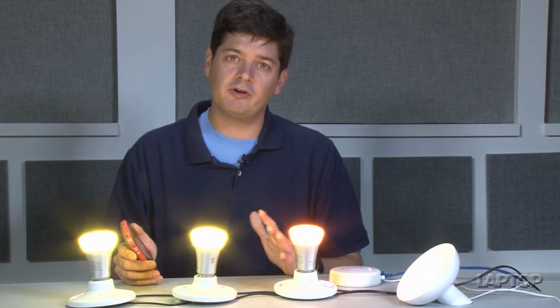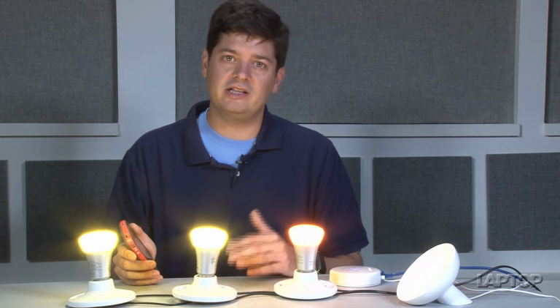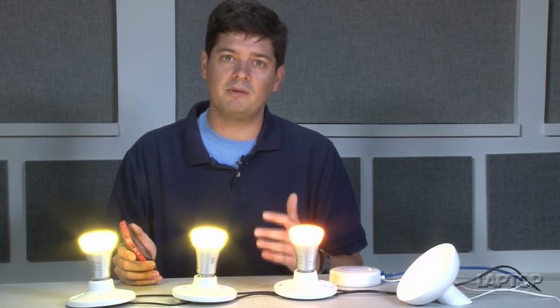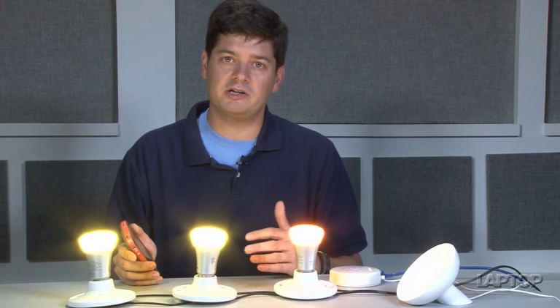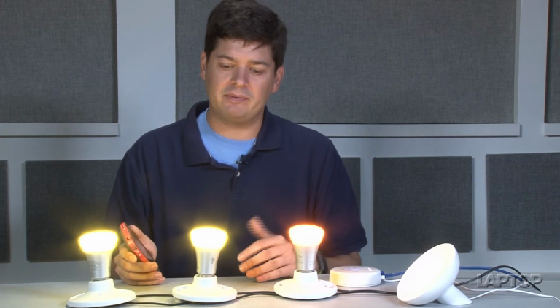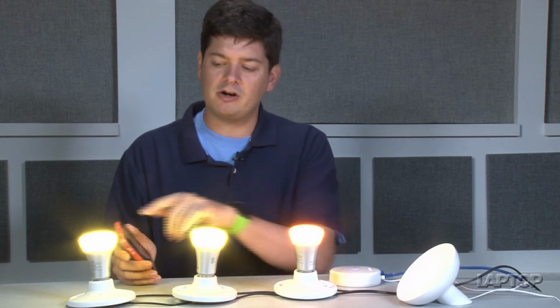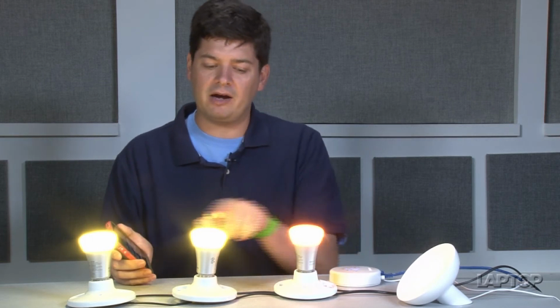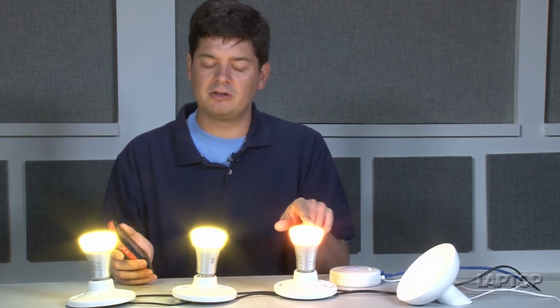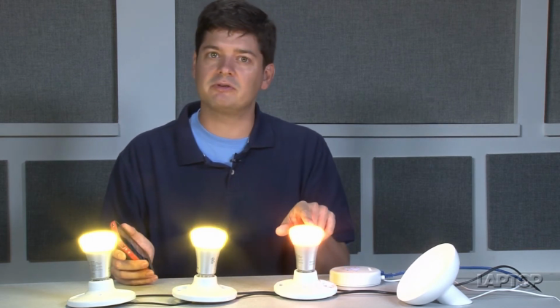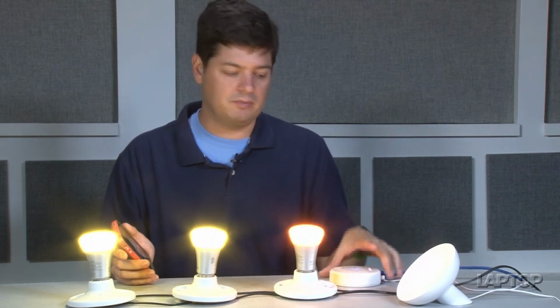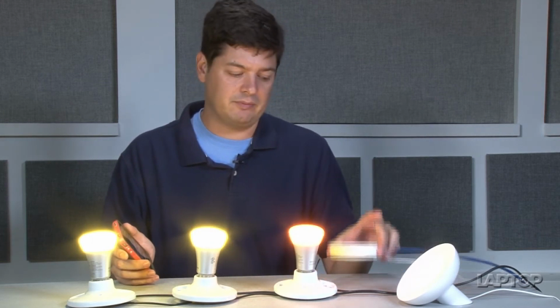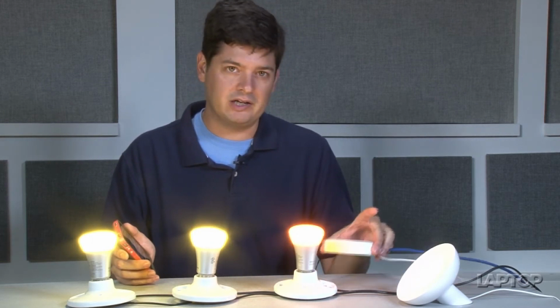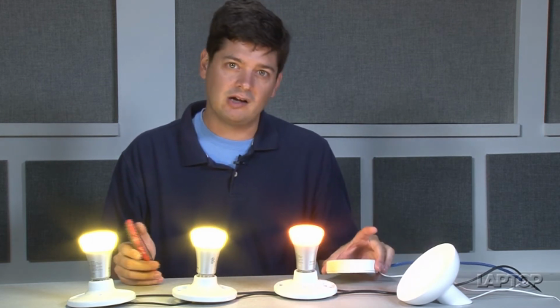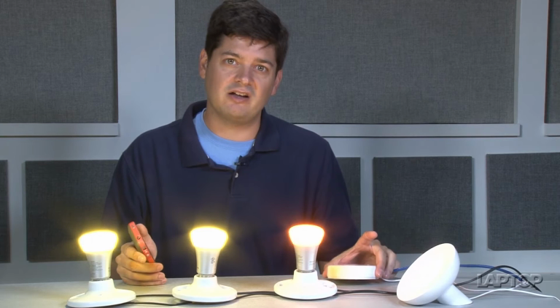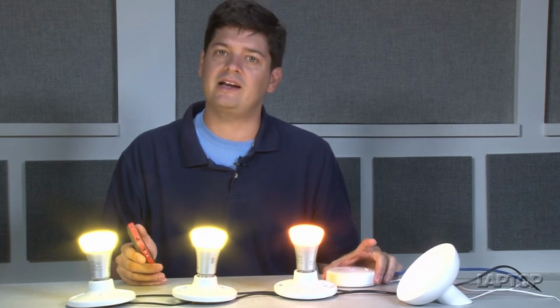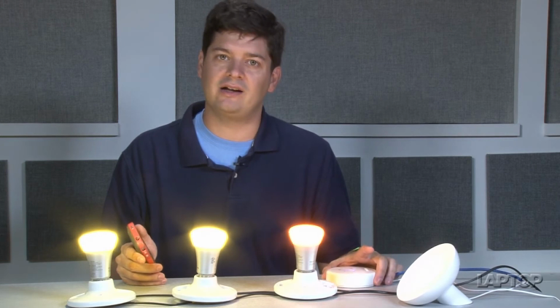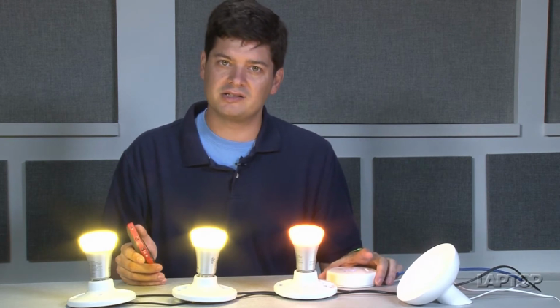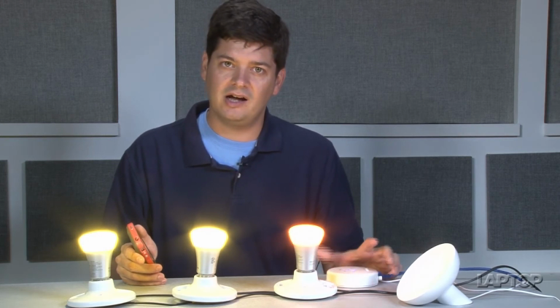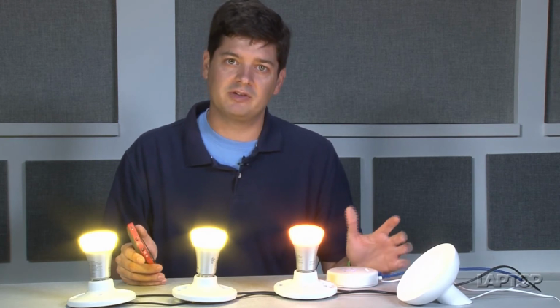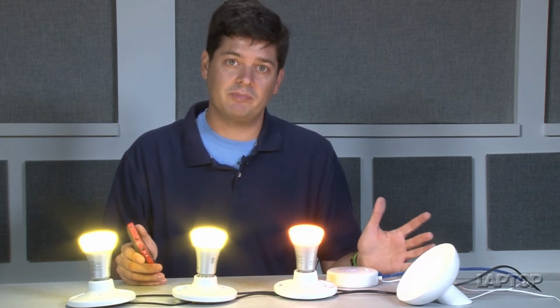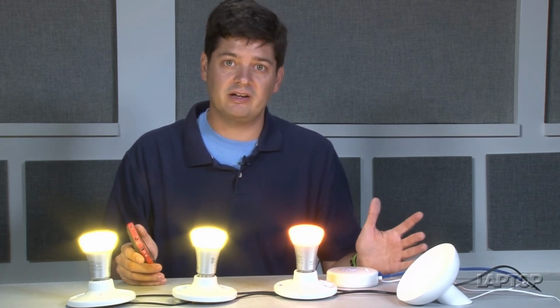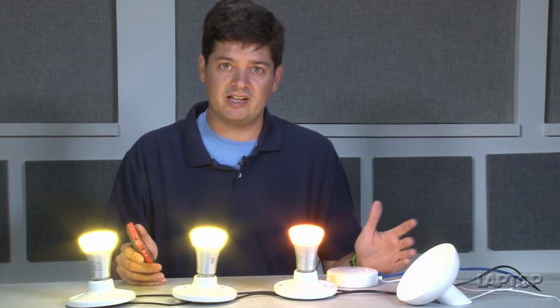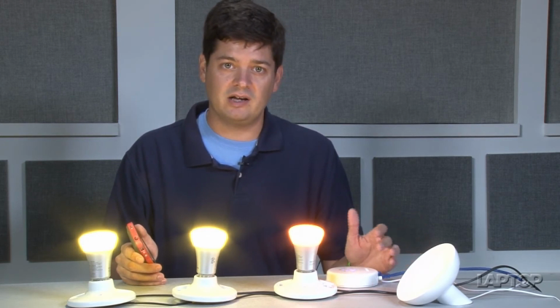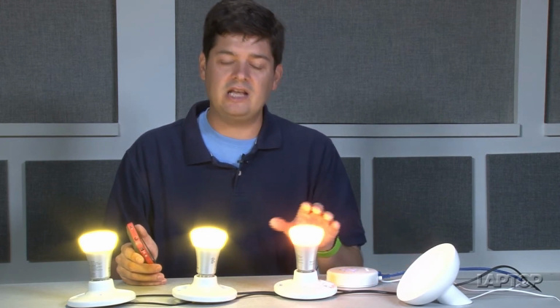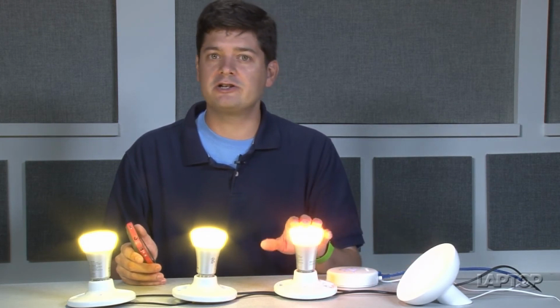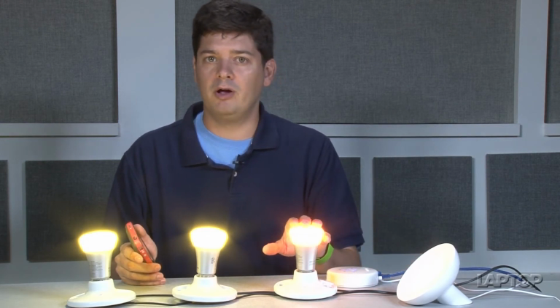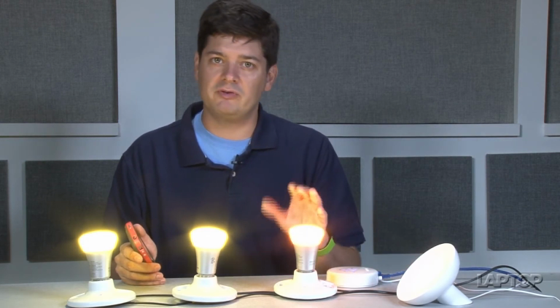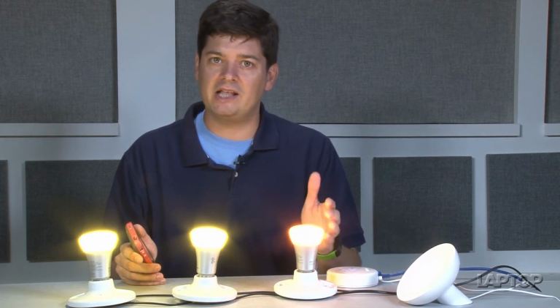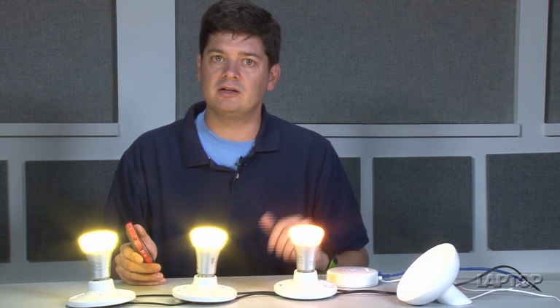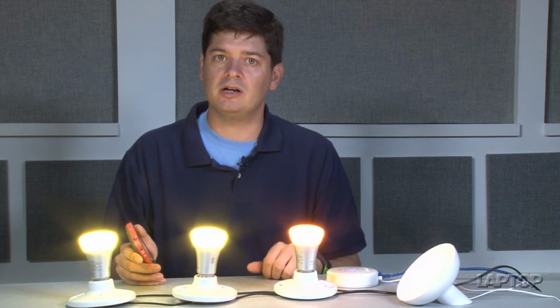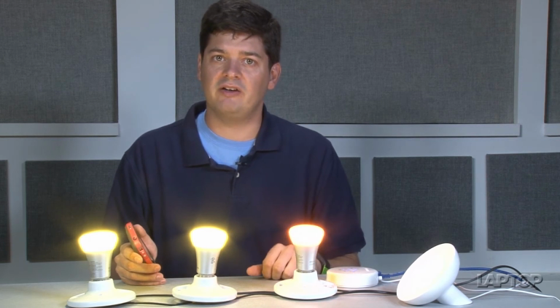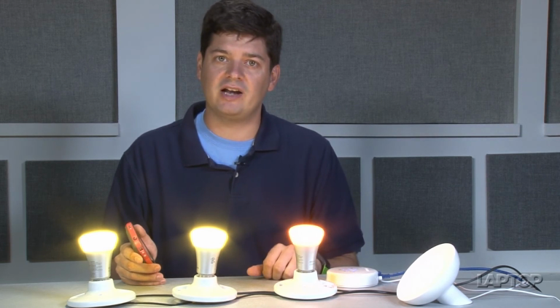Unfortunately, these bulbs aren't cheap. The starter pack, which includes three bulbs and the bridge, costs $199, which is a bit of an investment. And each additional bulb, if you want to add to it, costs $59.